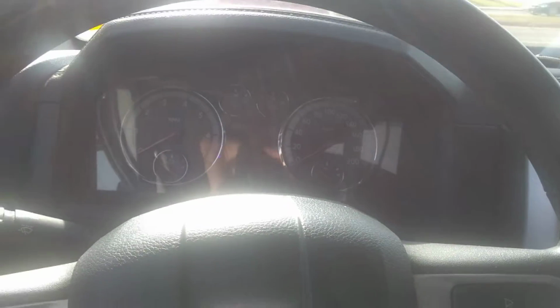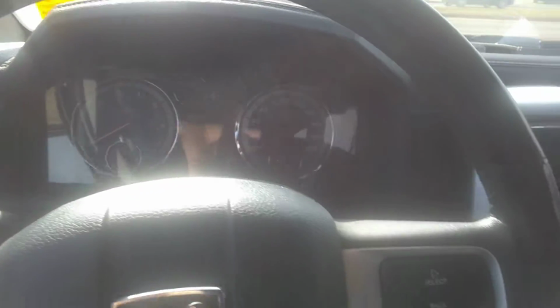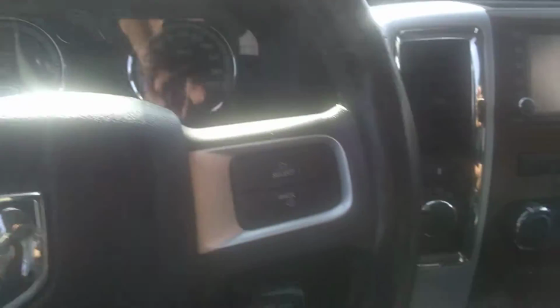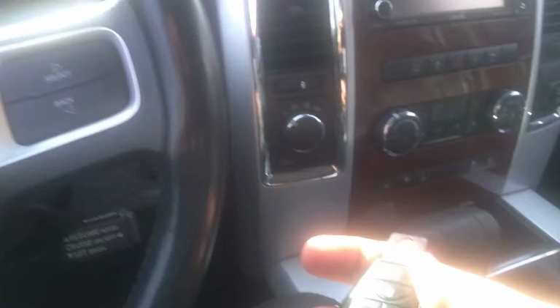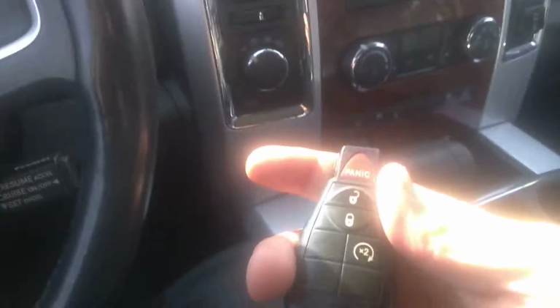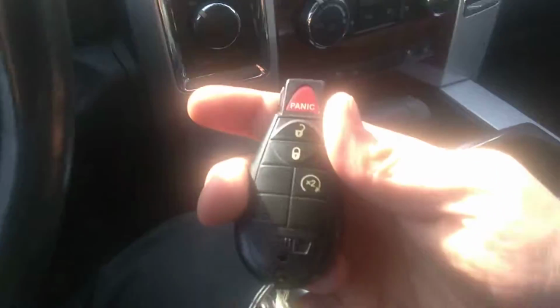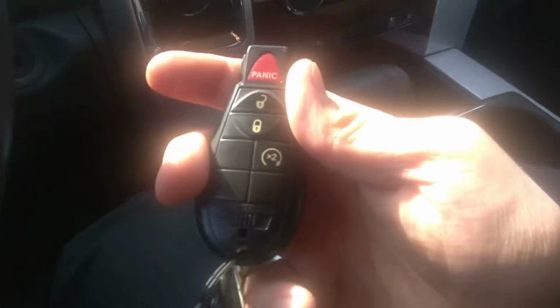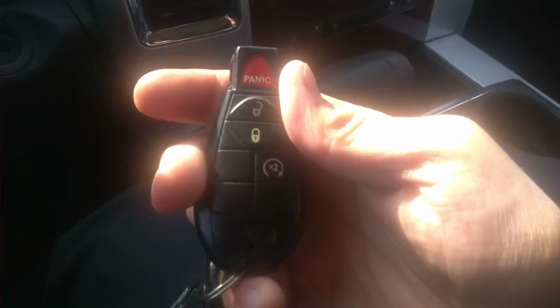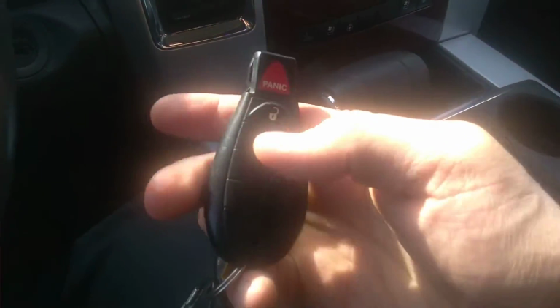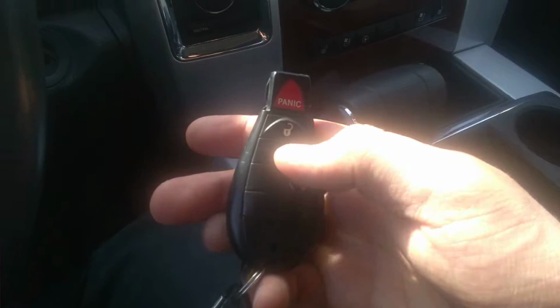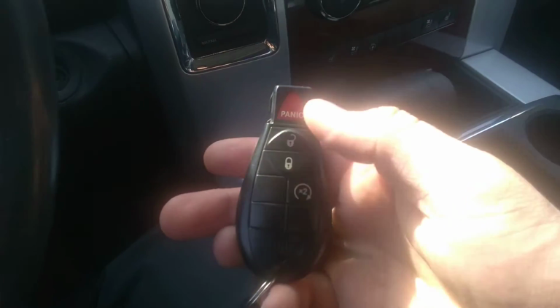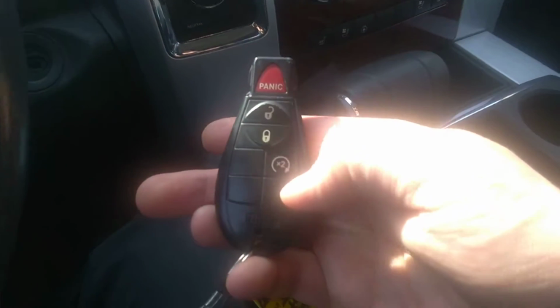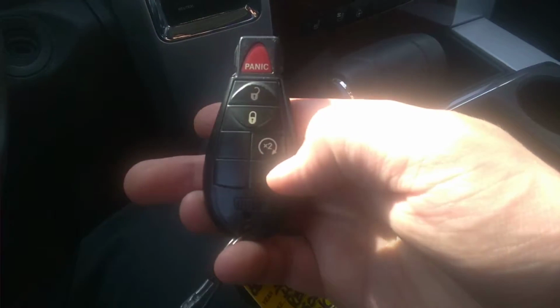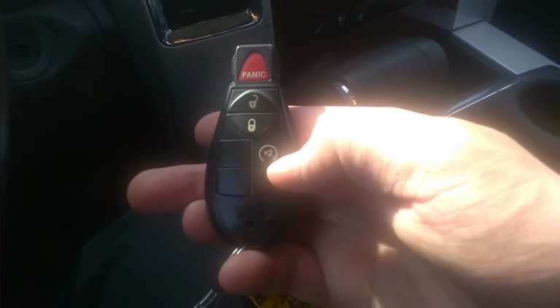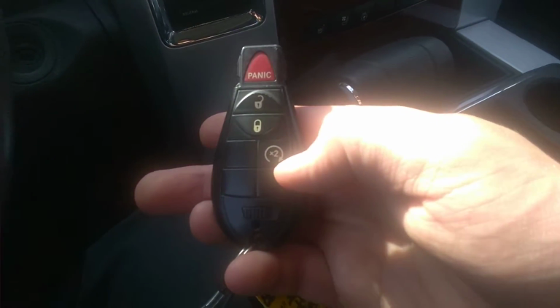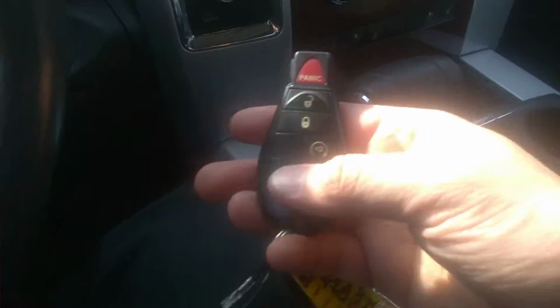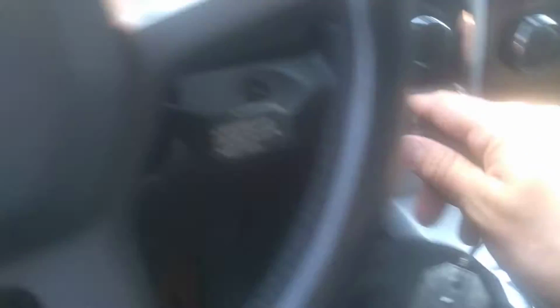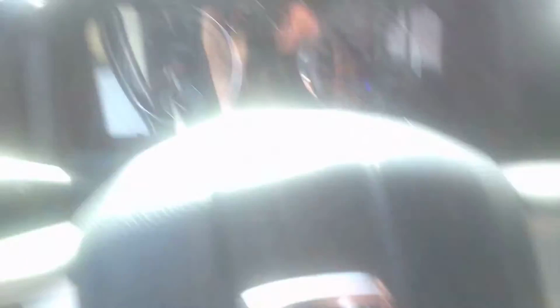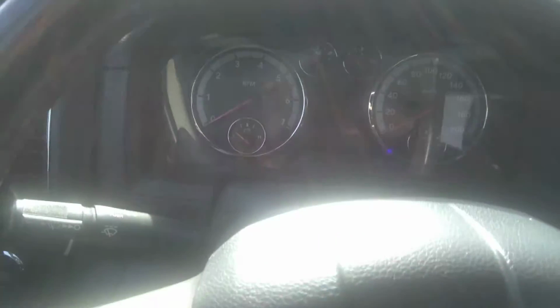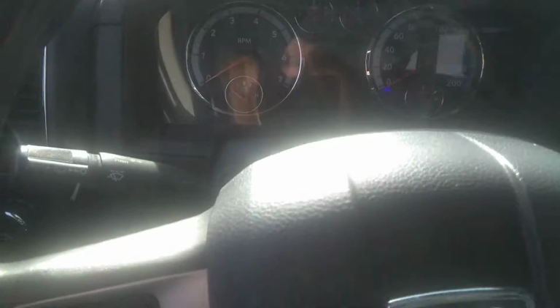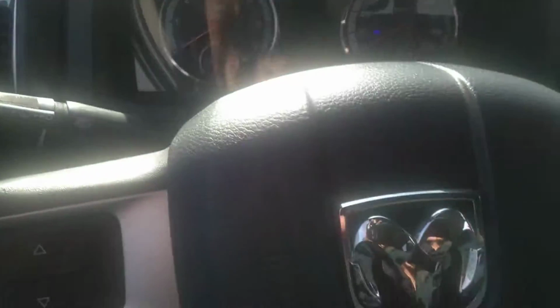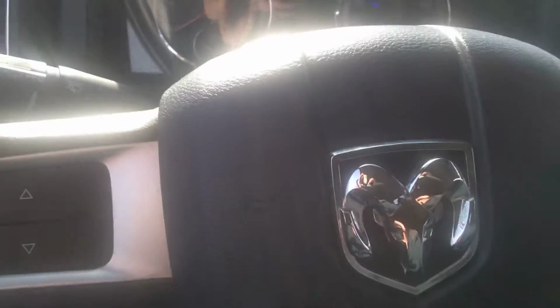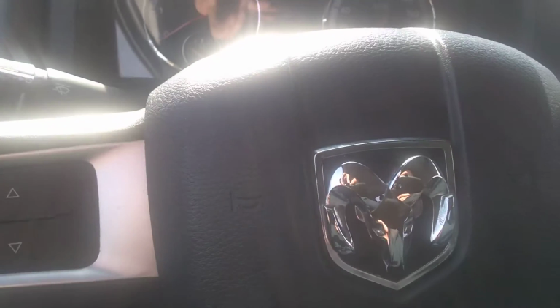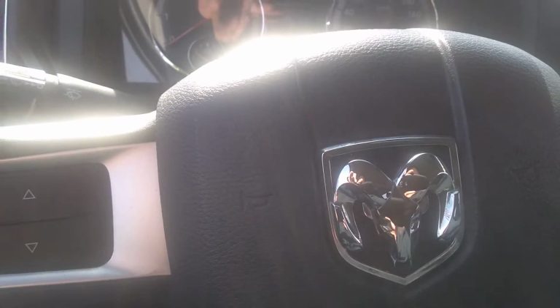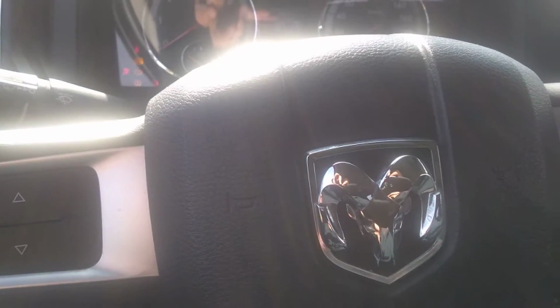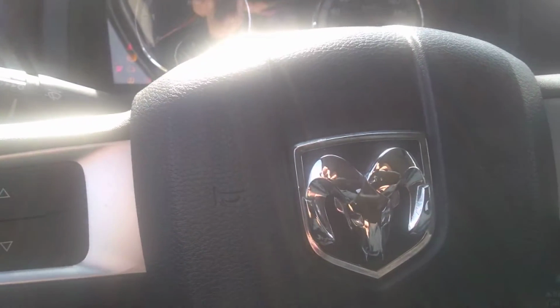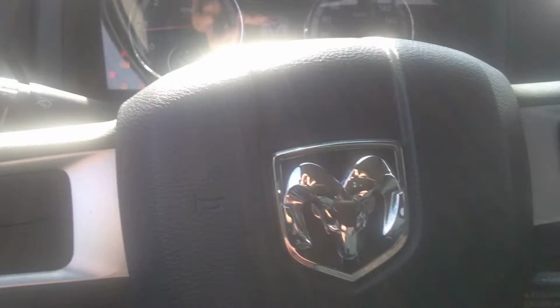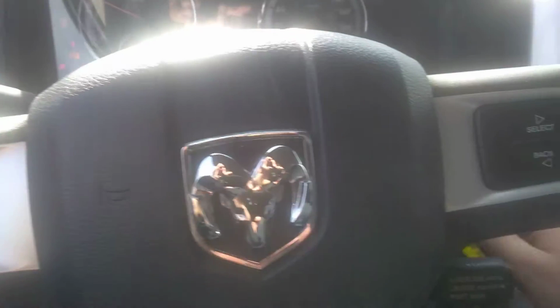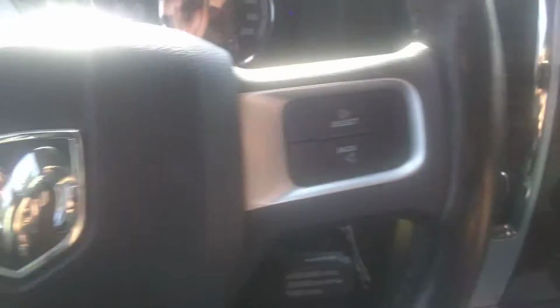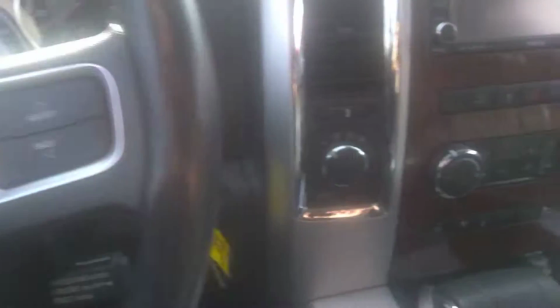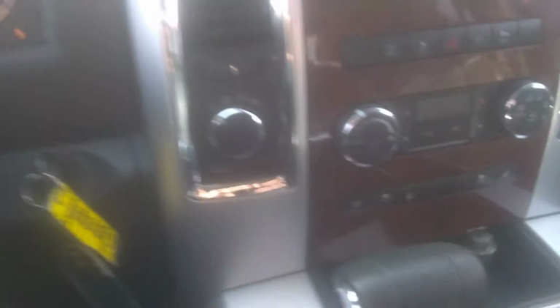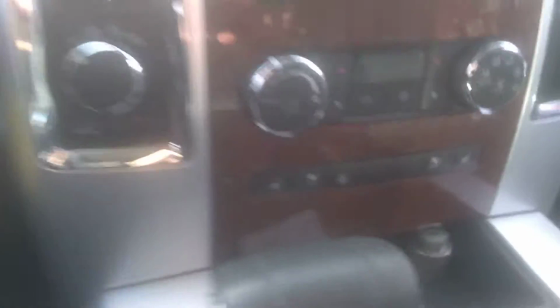I'll just start this up. Now on the key fob before I start it, you'll notice you've got lock, unlock, and then your remote start here as well. Starts right up.